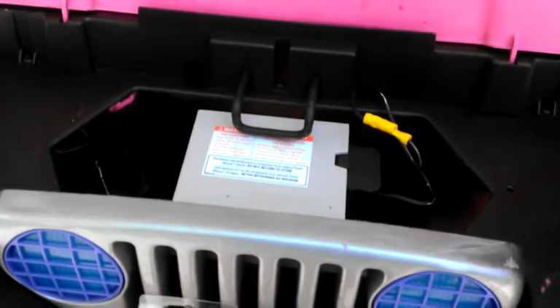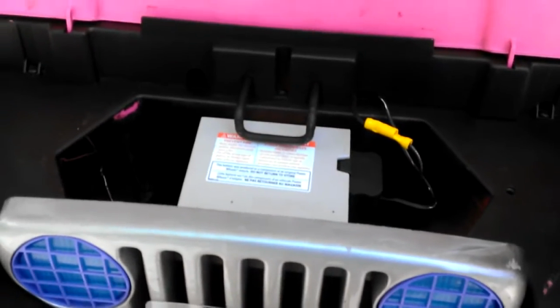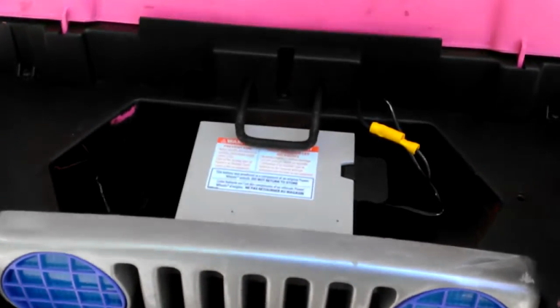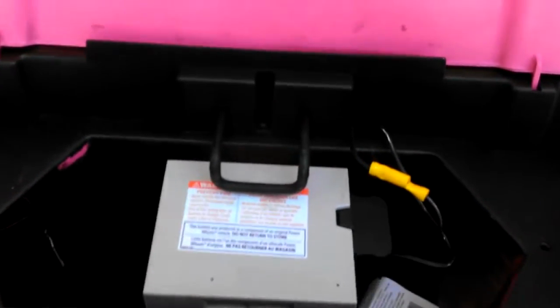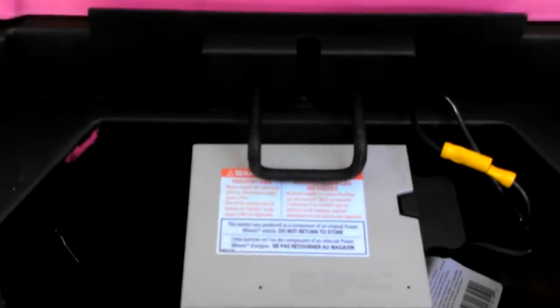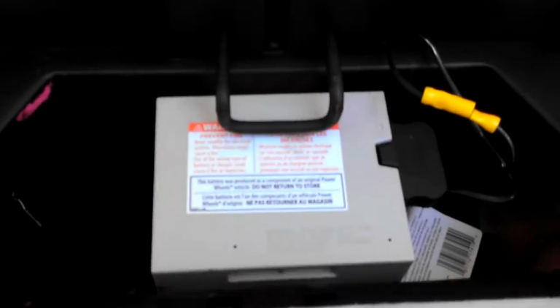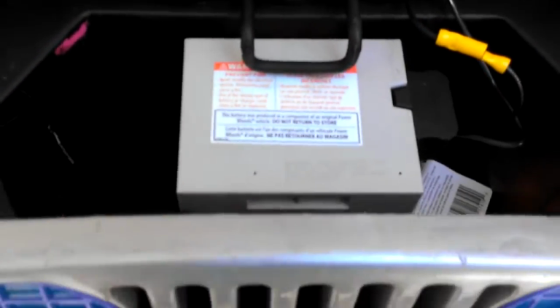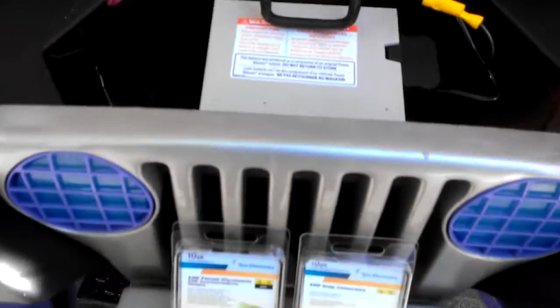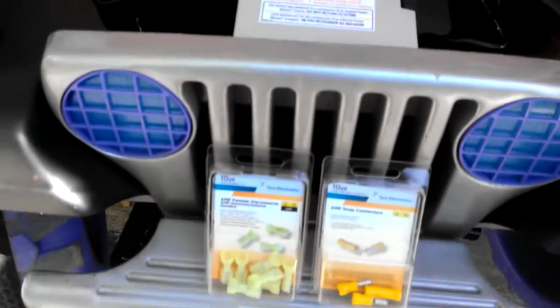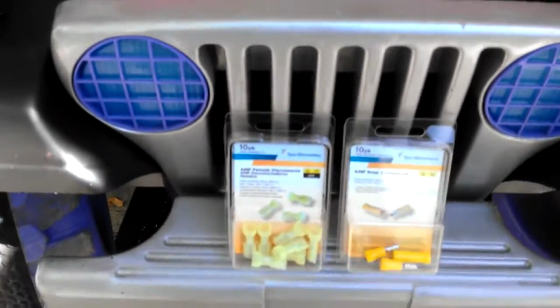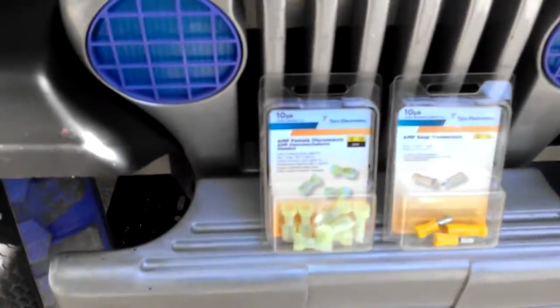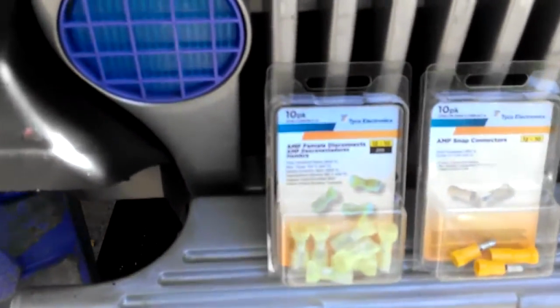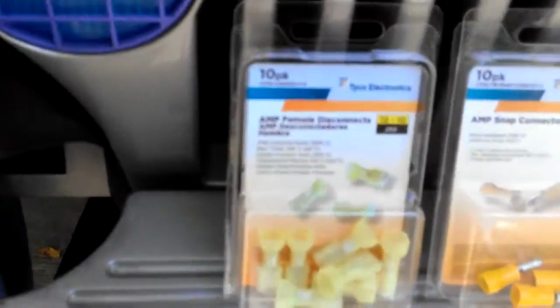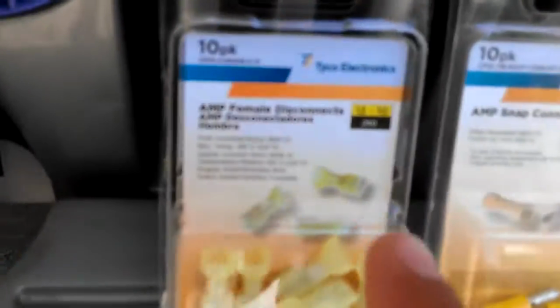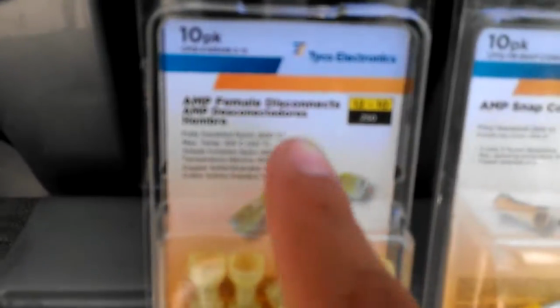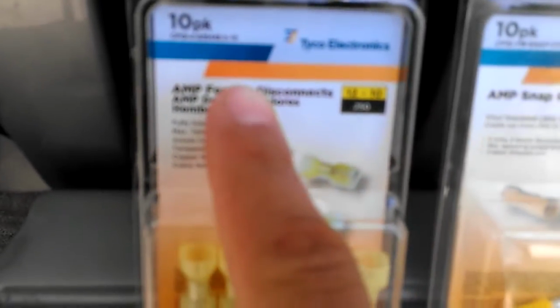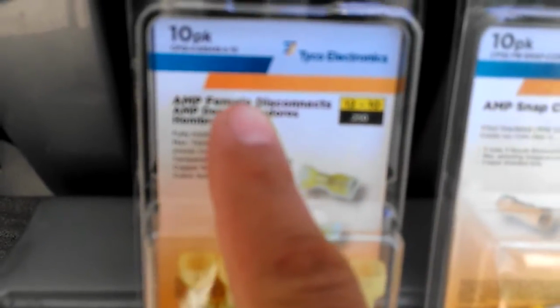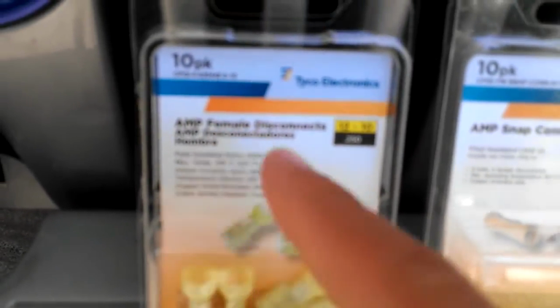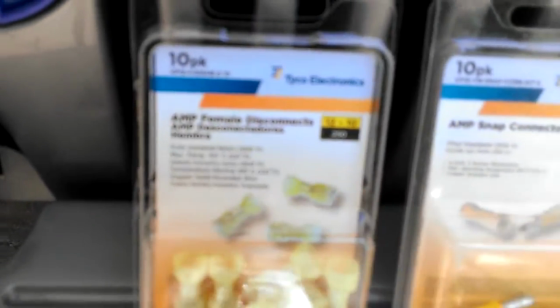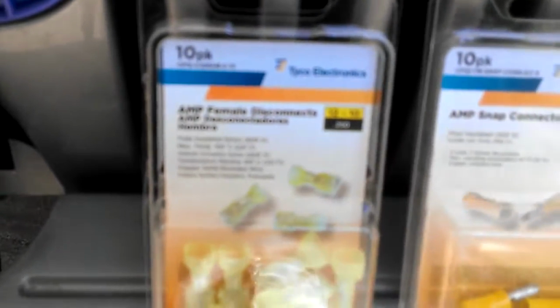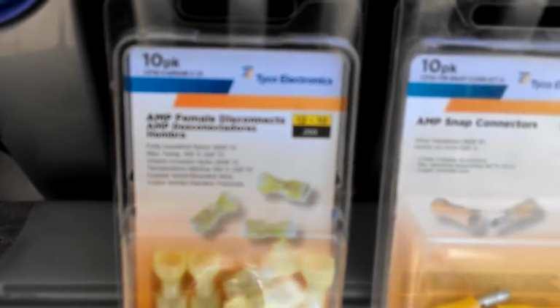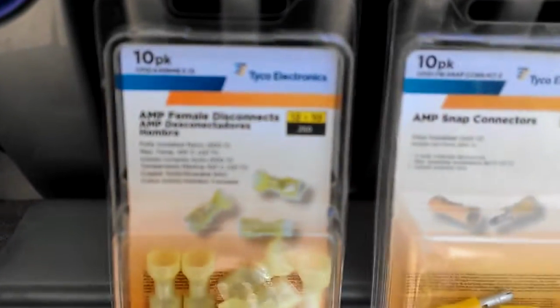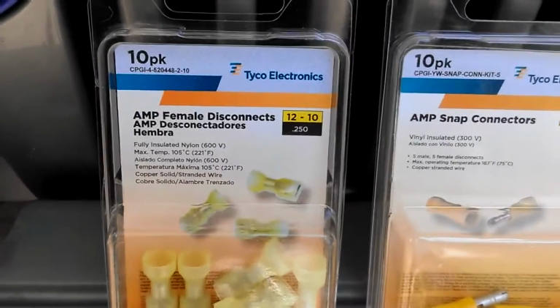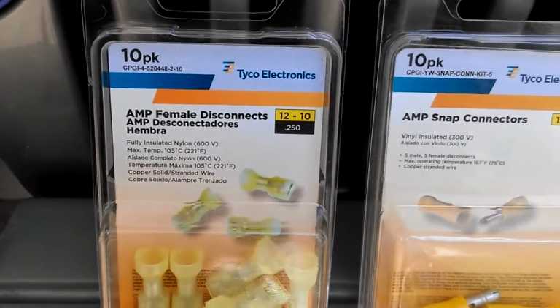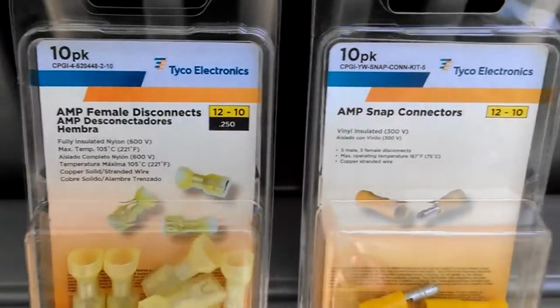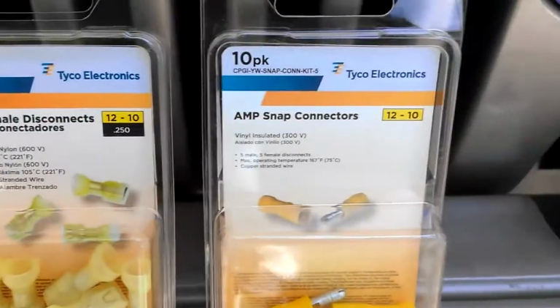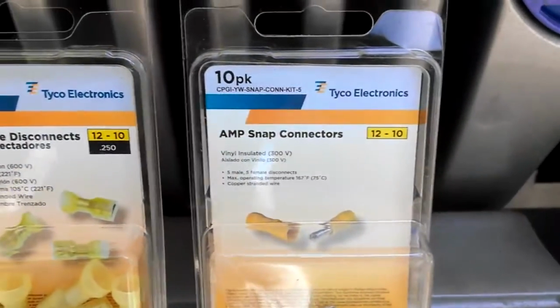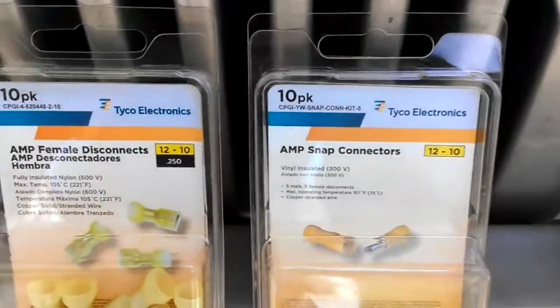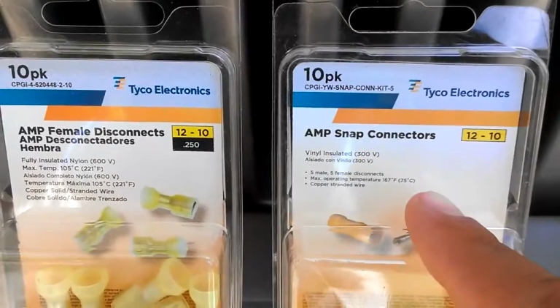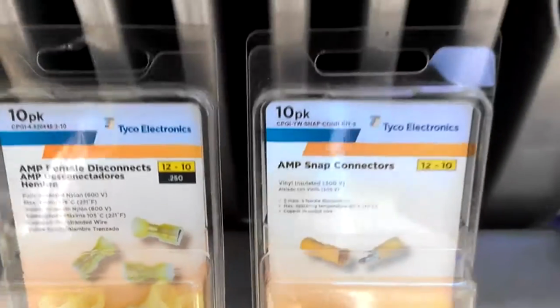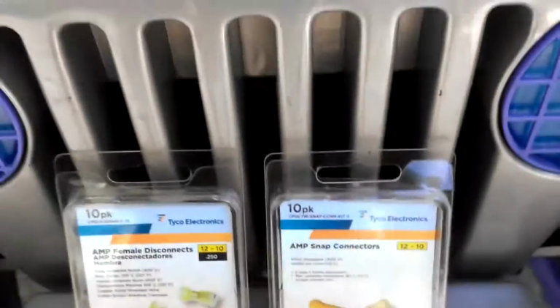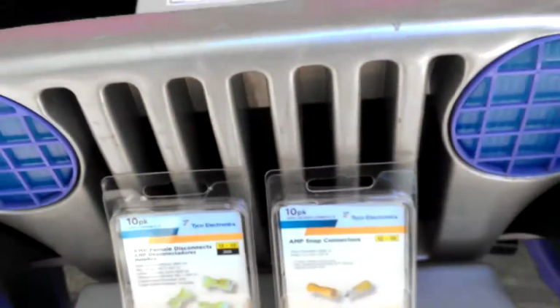You need a couple of things. You'll need some 12-gauge stranded wire, some female disconnects, some snap connectors, and some buck connectors.